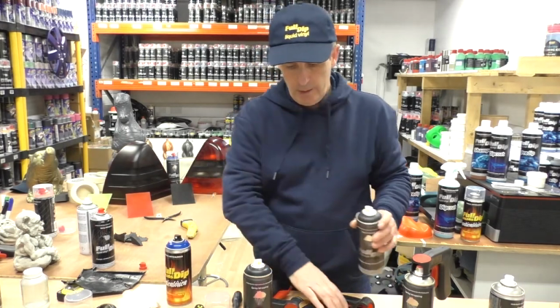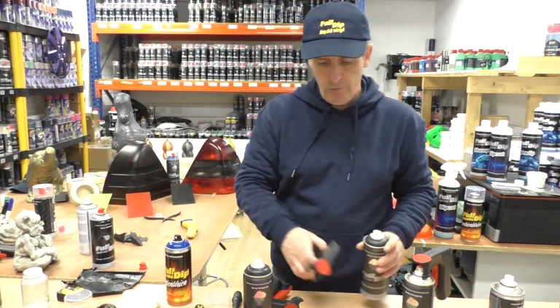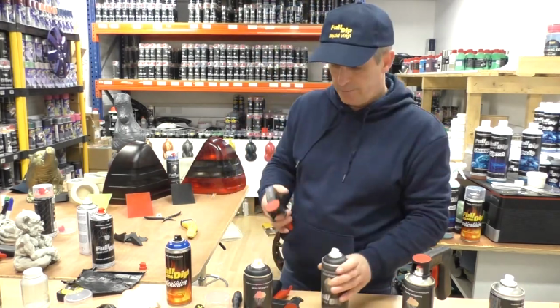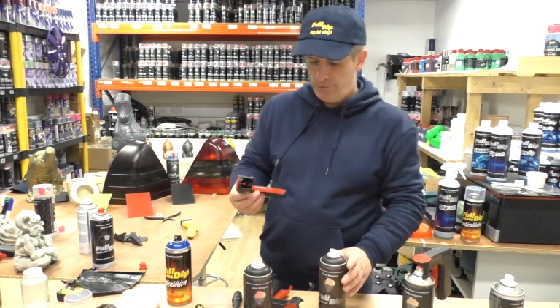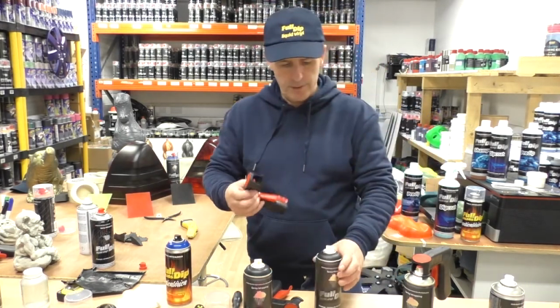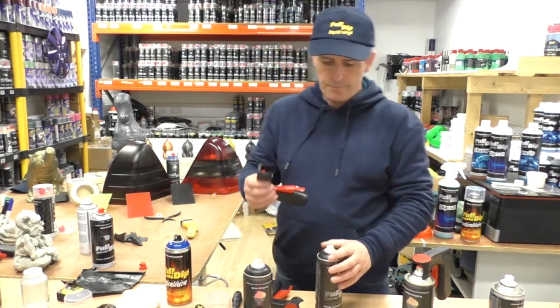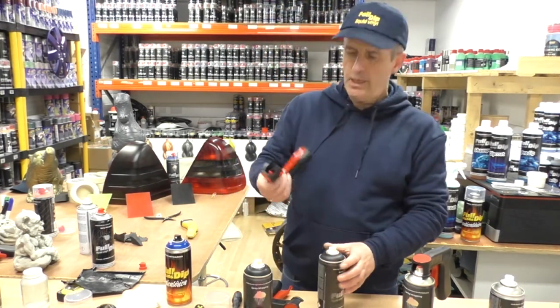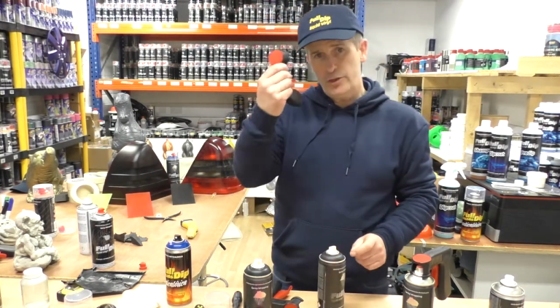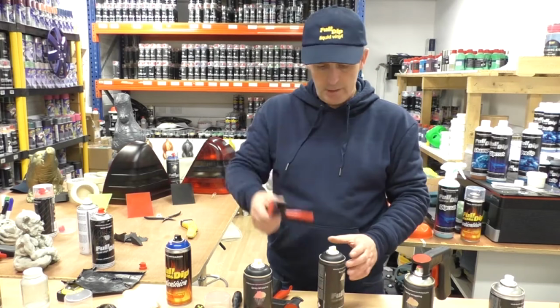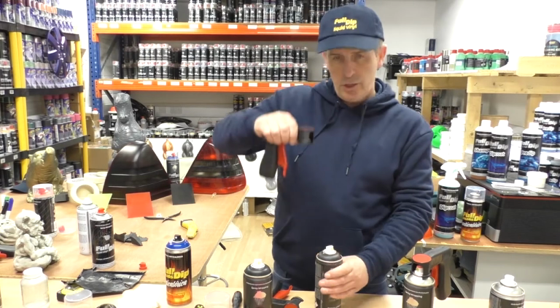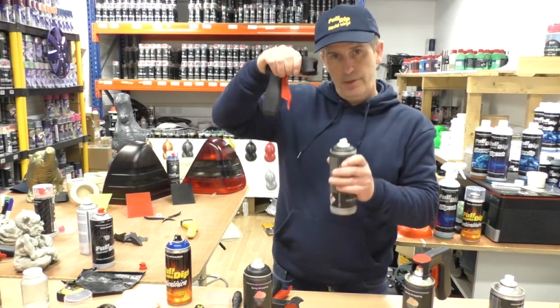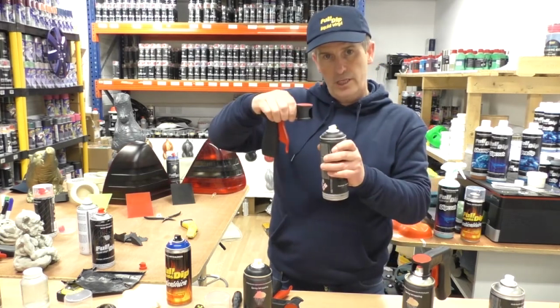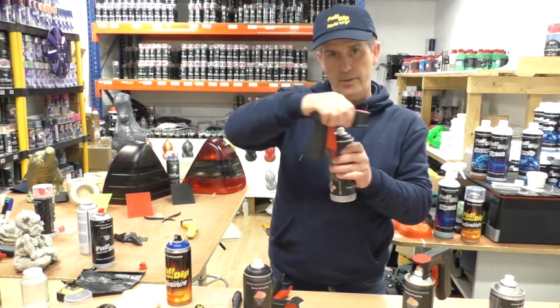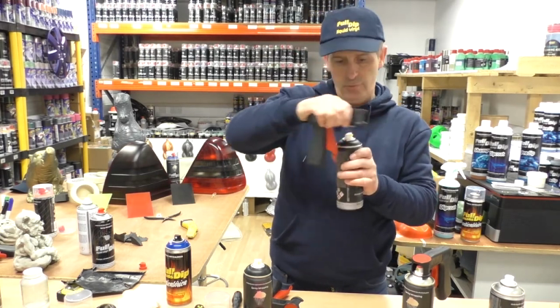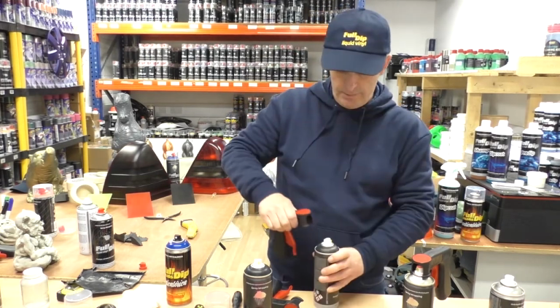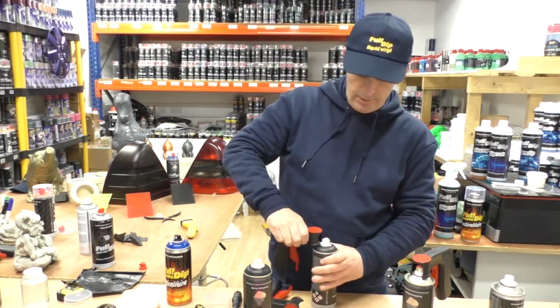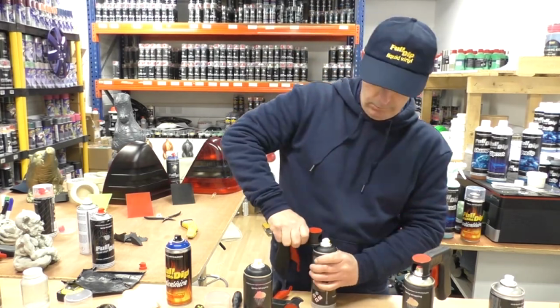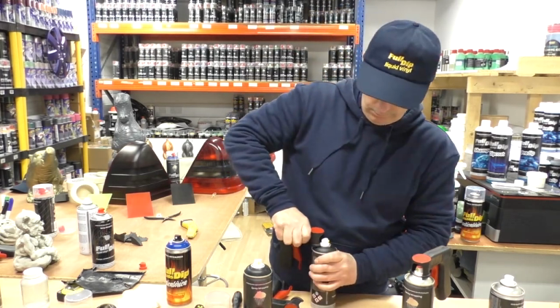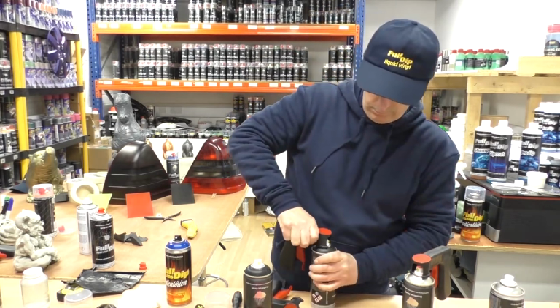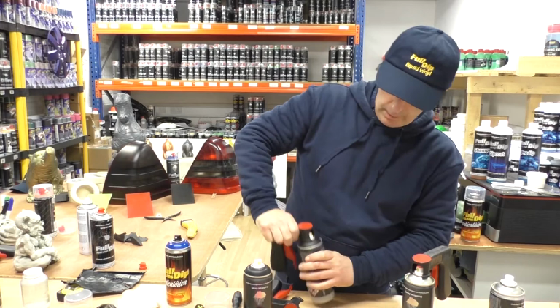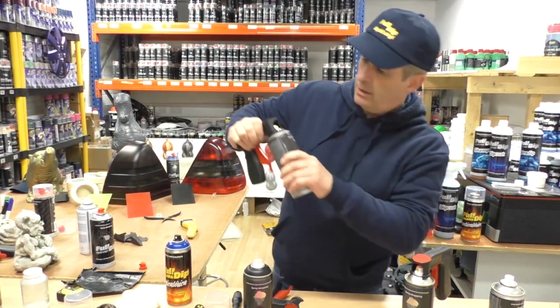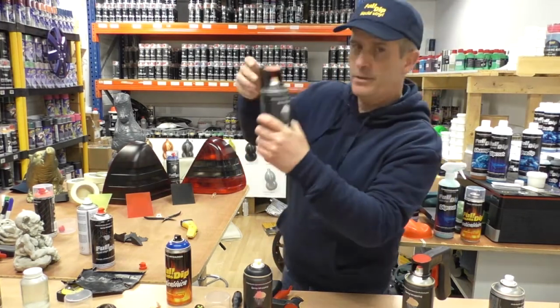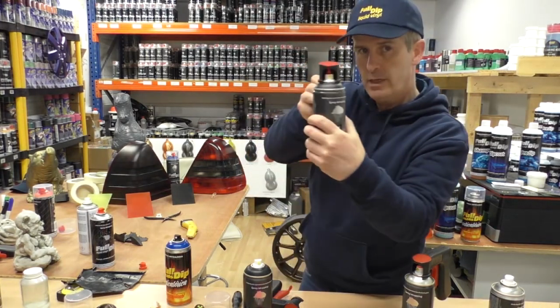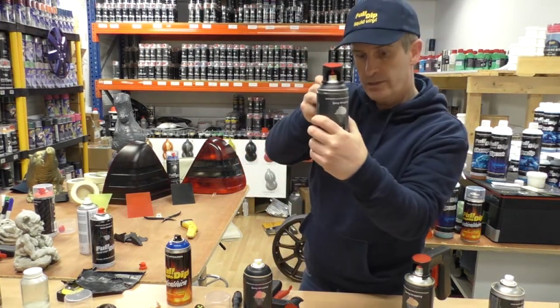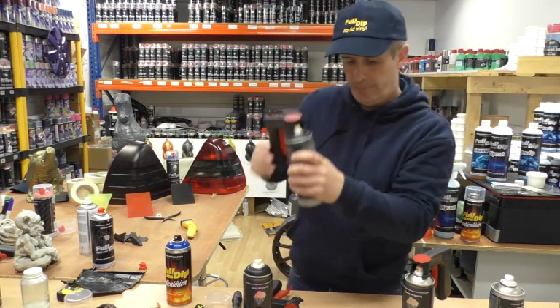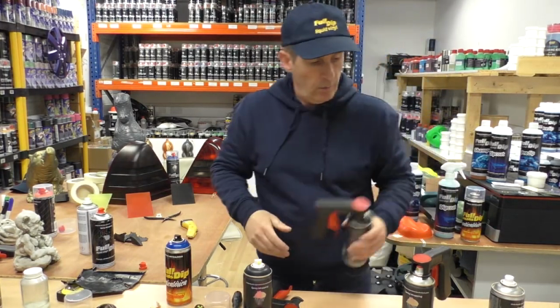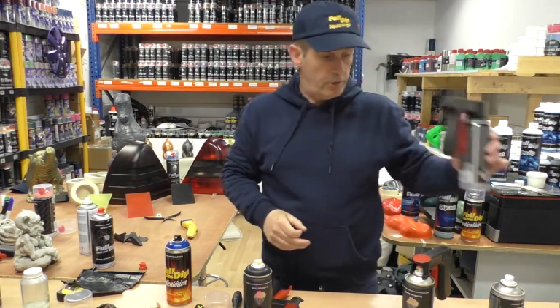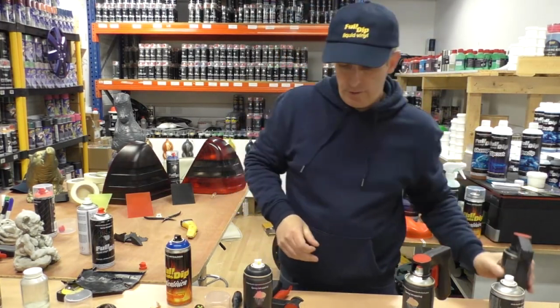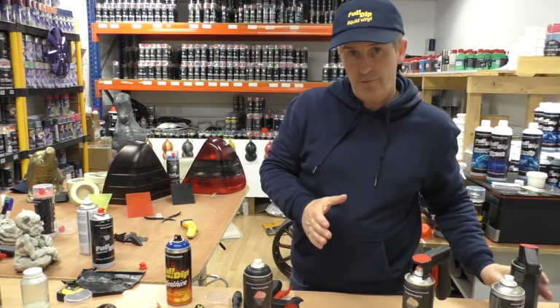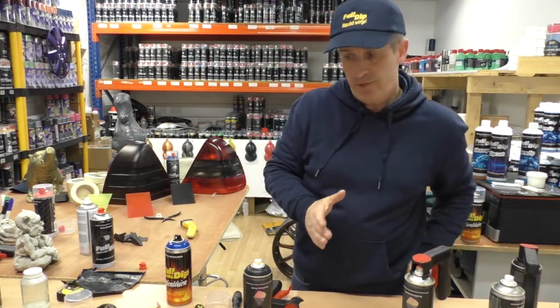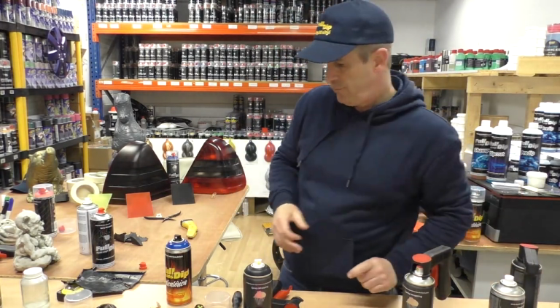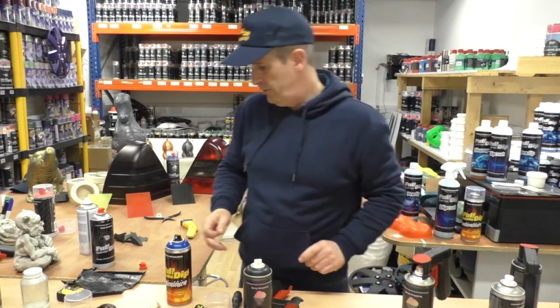You have two options. First option: if you're used to using this, you'll simply push down and push forward at the same time, like so. Line up the nozzle and you're ready to spray. But if you're not used to doing that, you're going to find it very difficult for first time use.